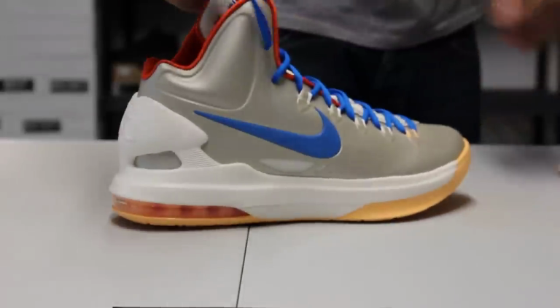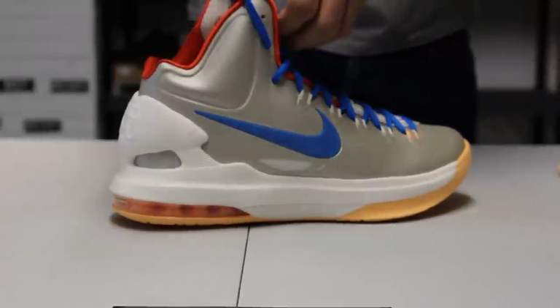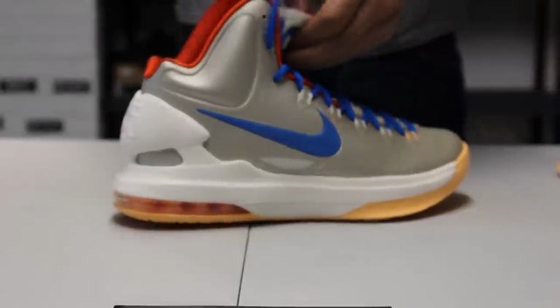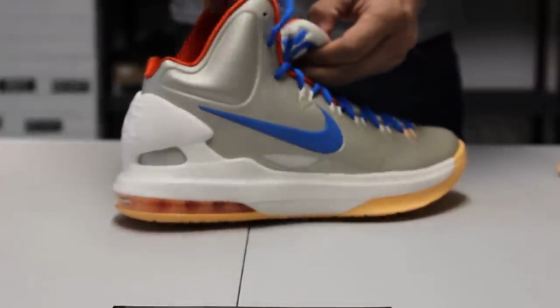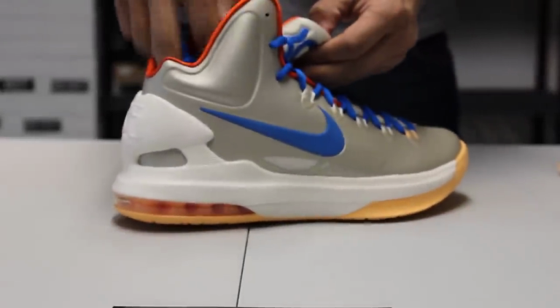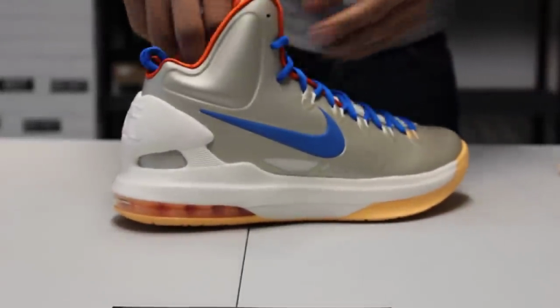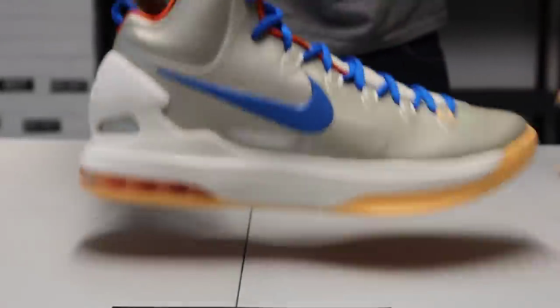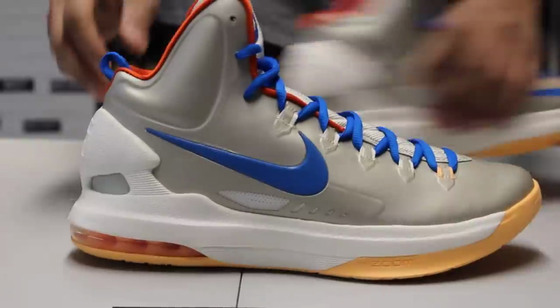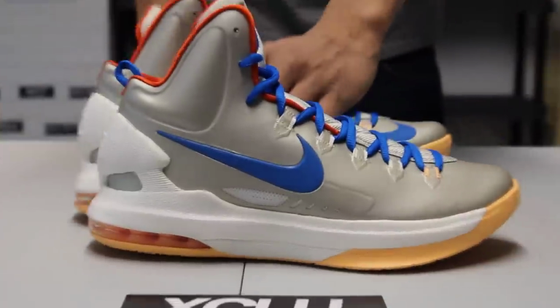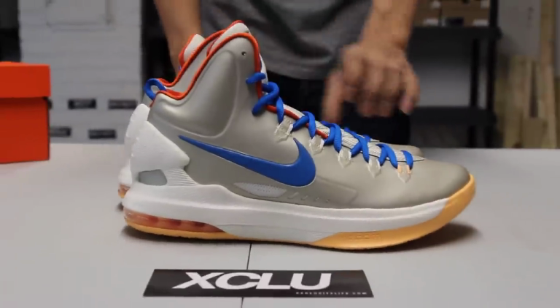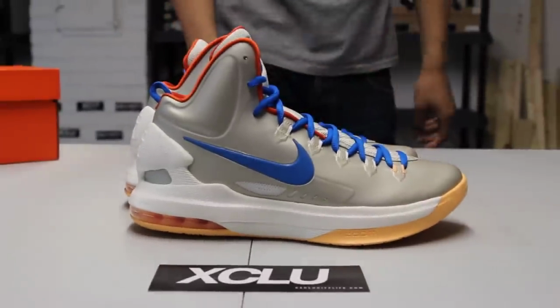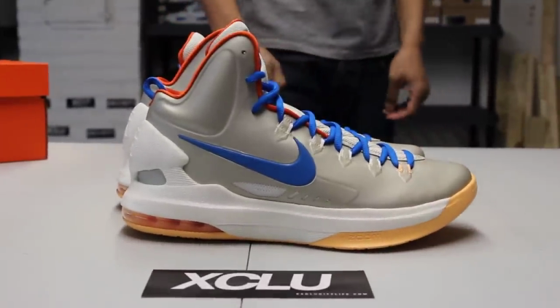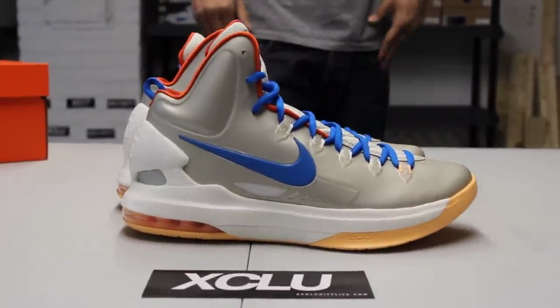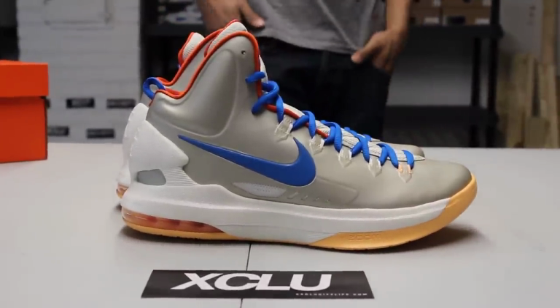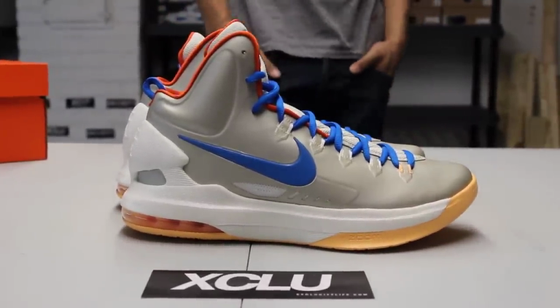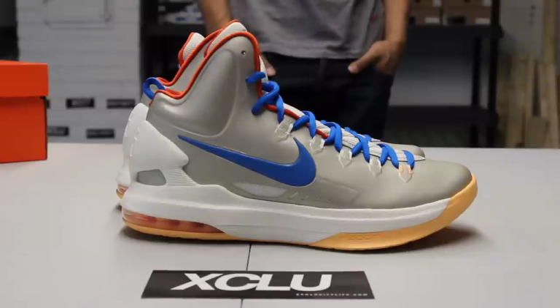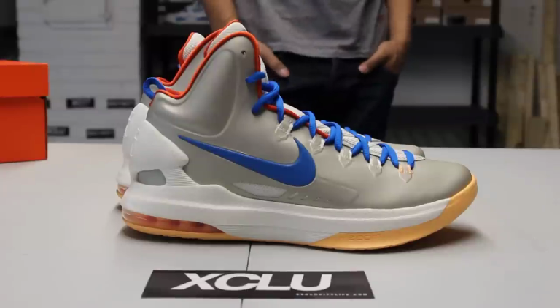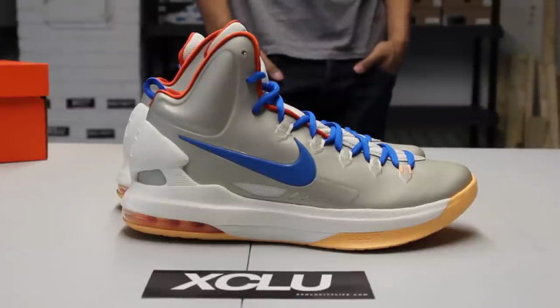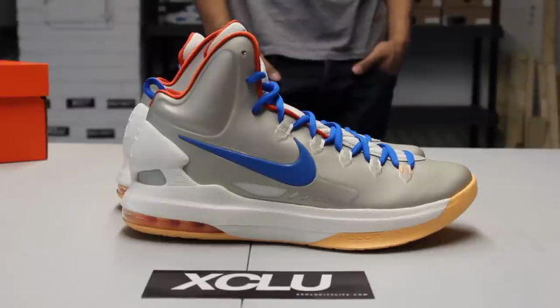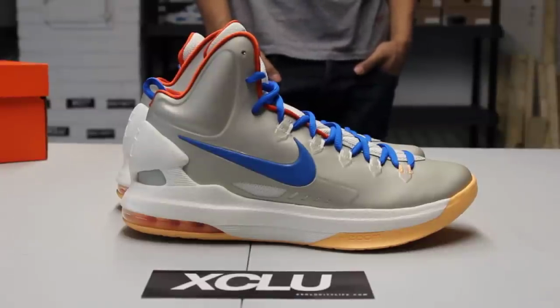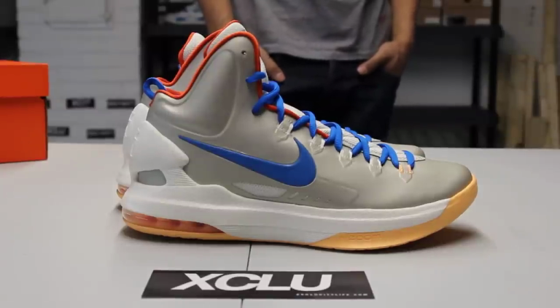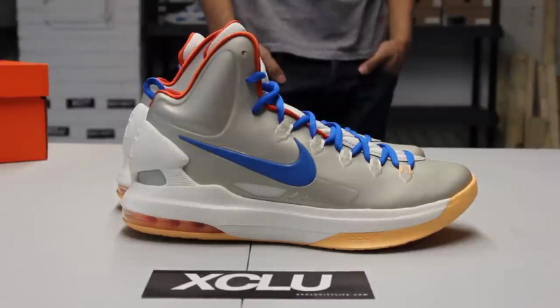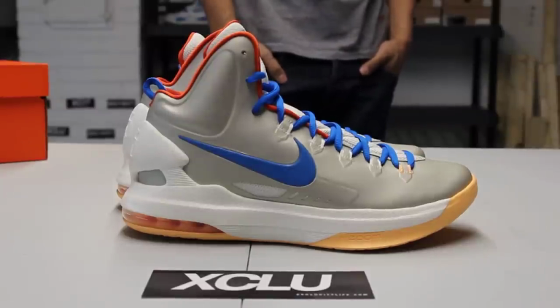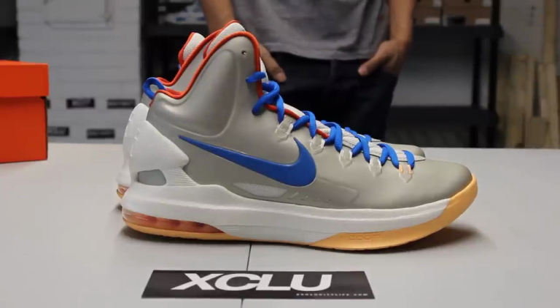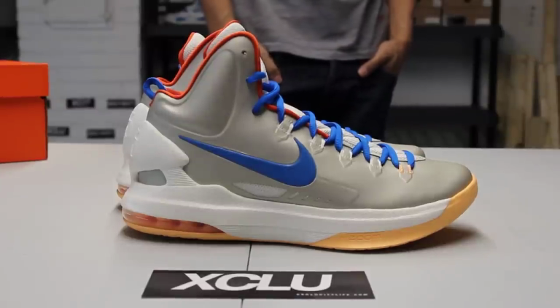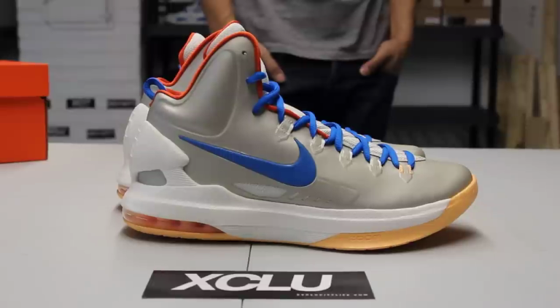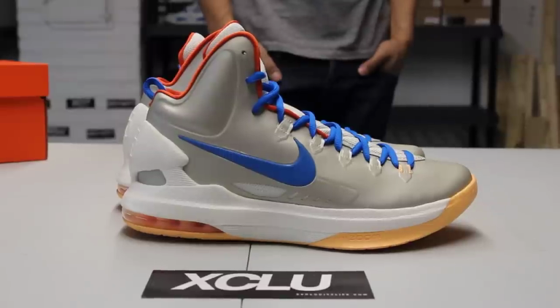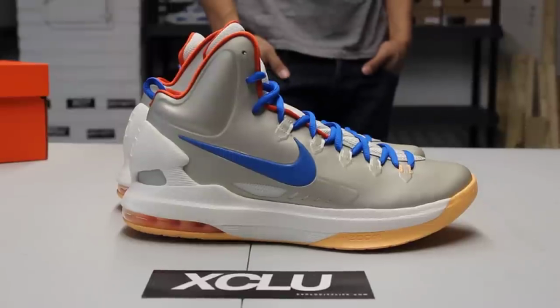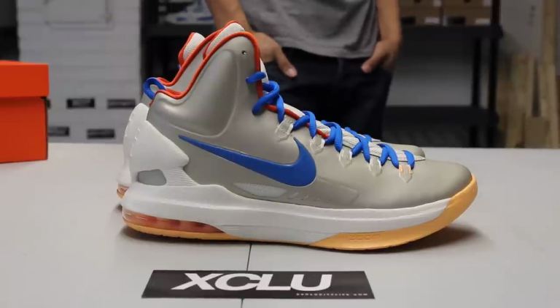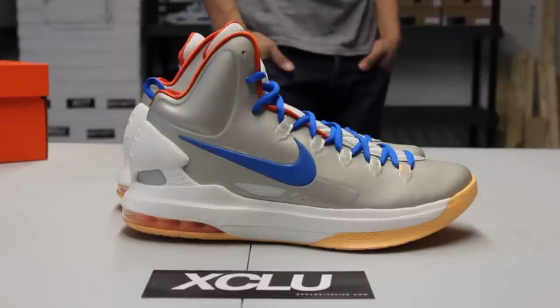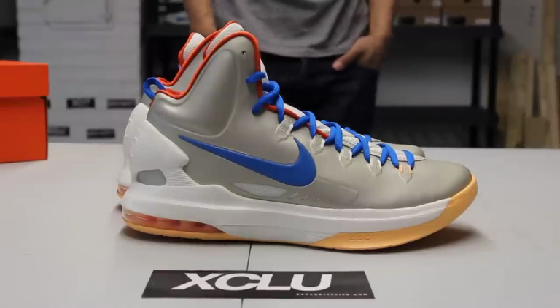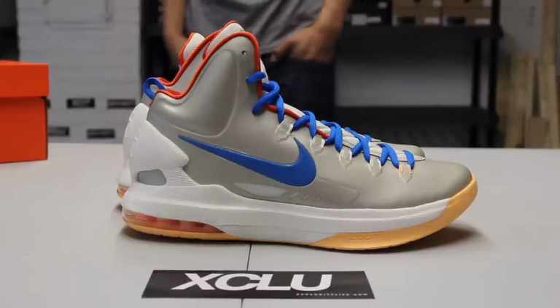Alright guys, these shoes are now available at ExoCity. For more information on how to purchase, you can contact us at 514-846-8887. You can check us out at our downtown location at 1326 Notre Dame West.